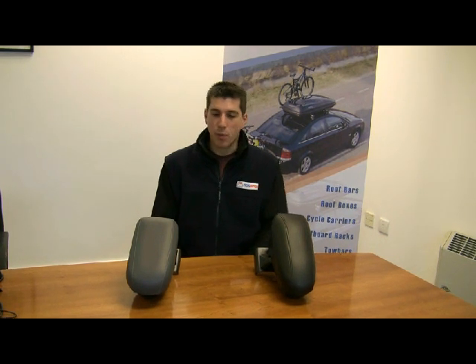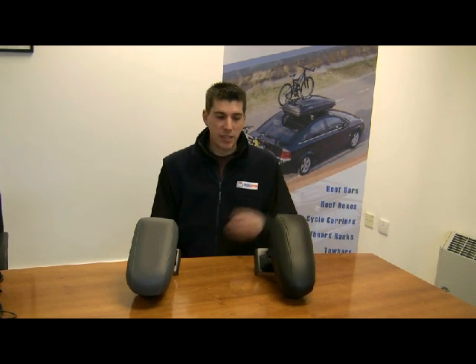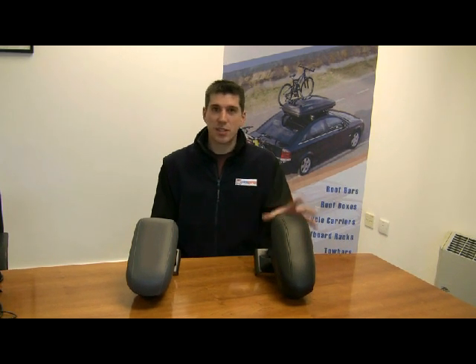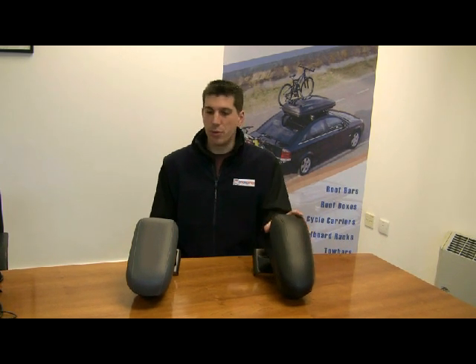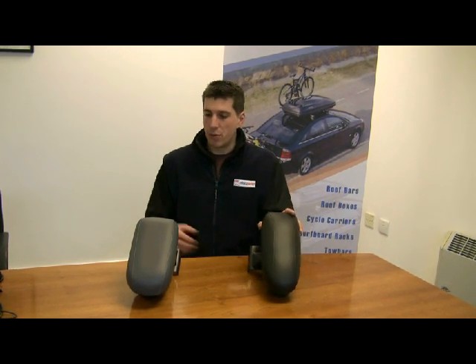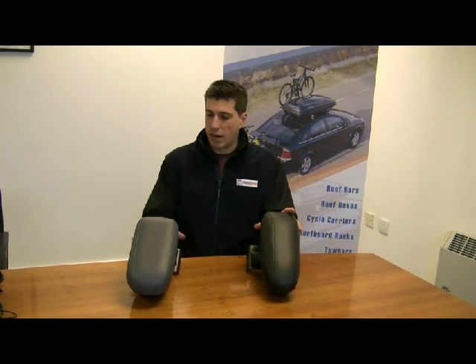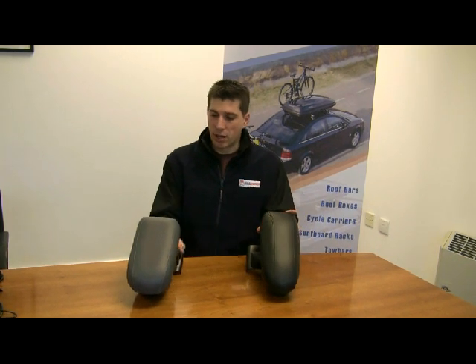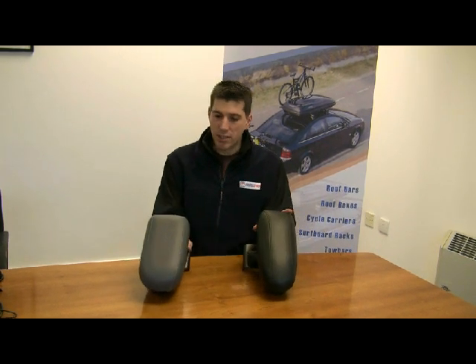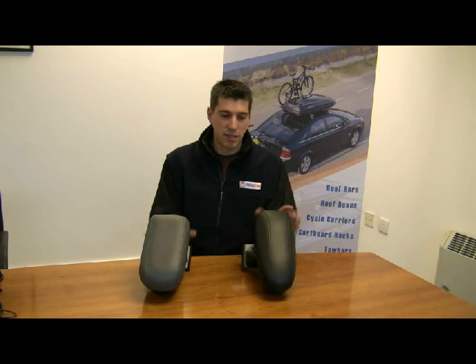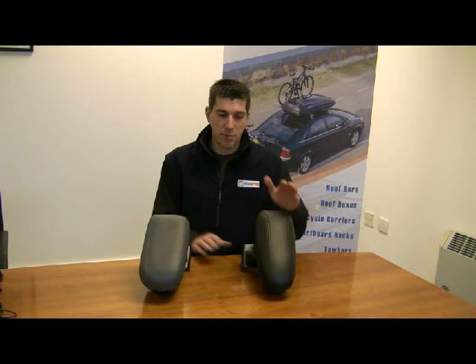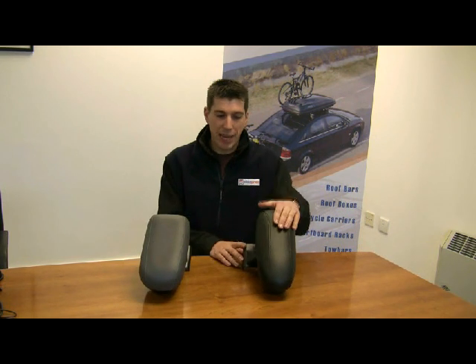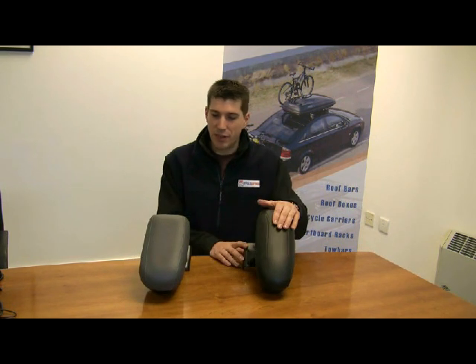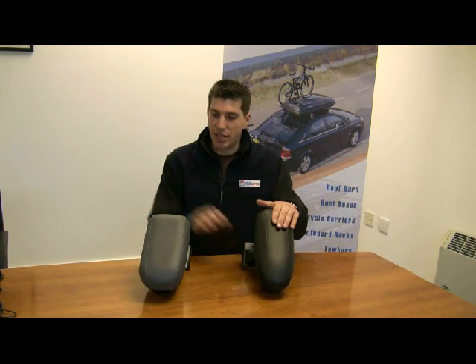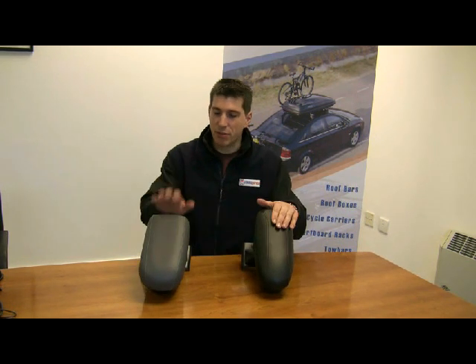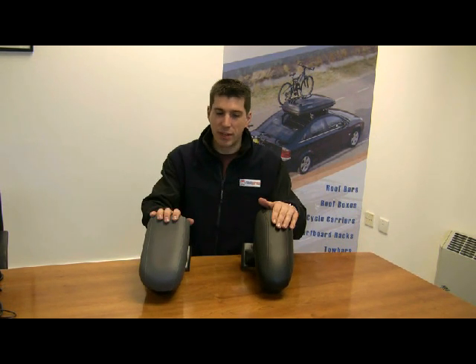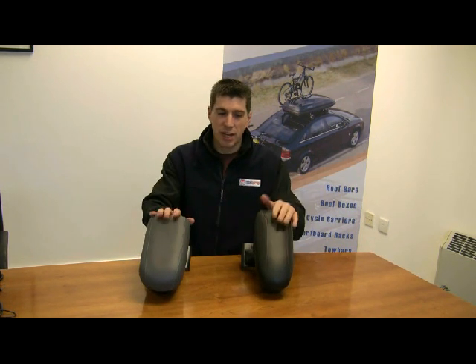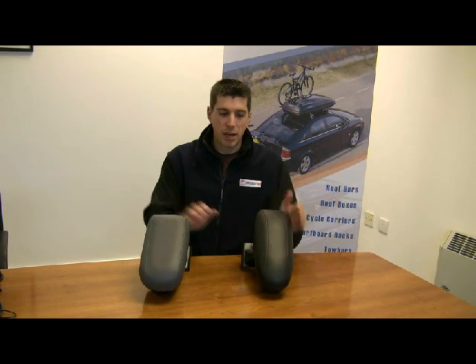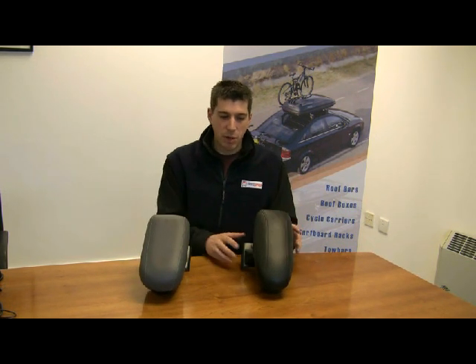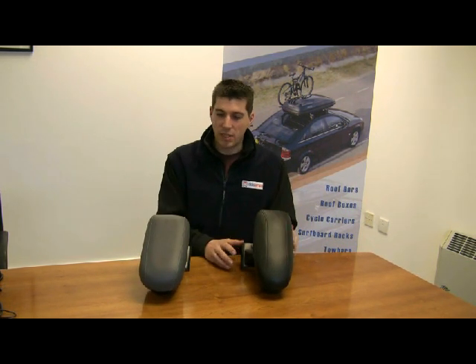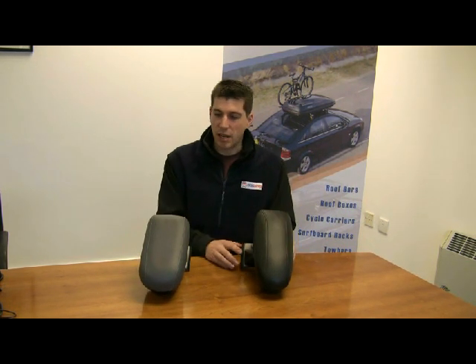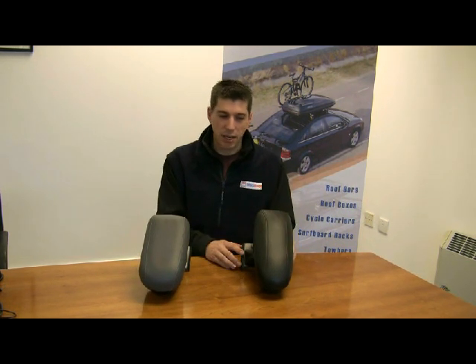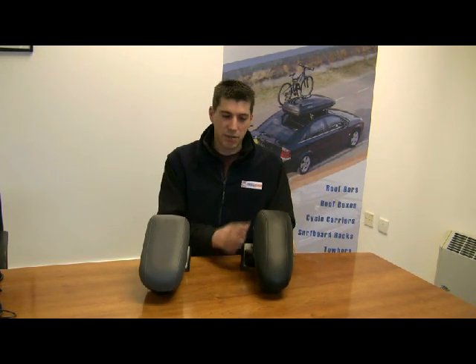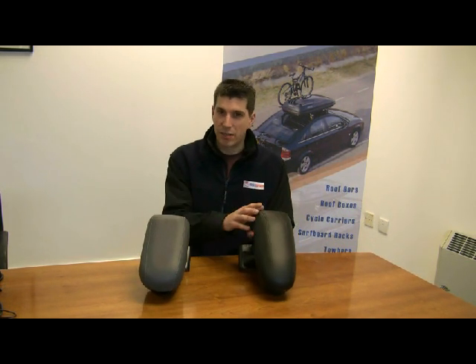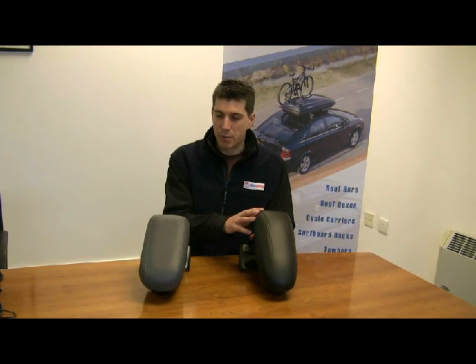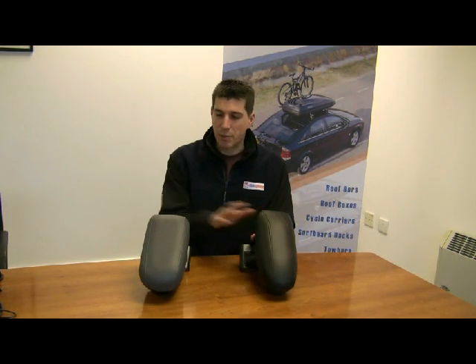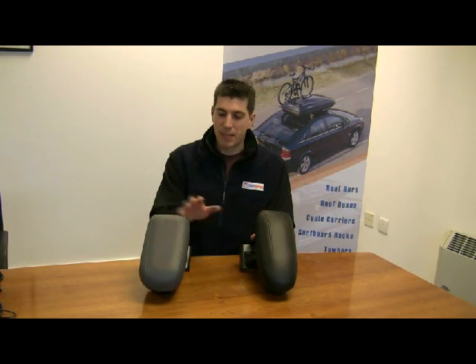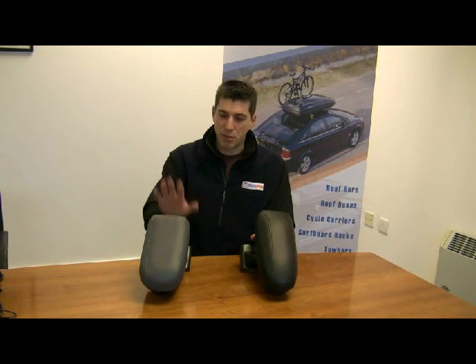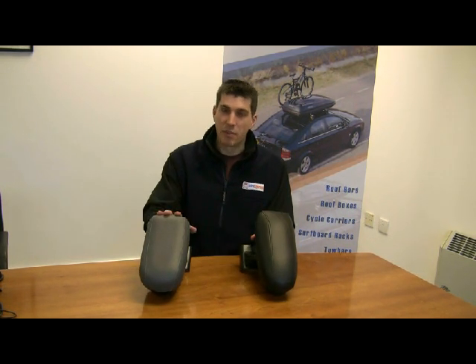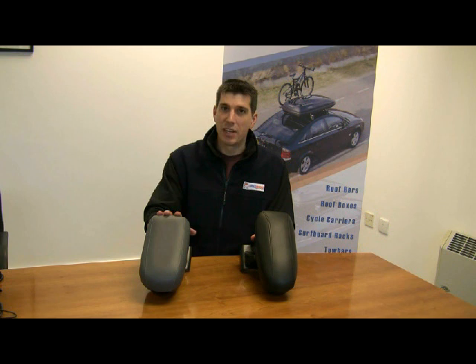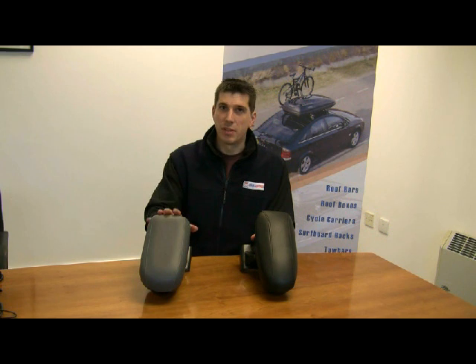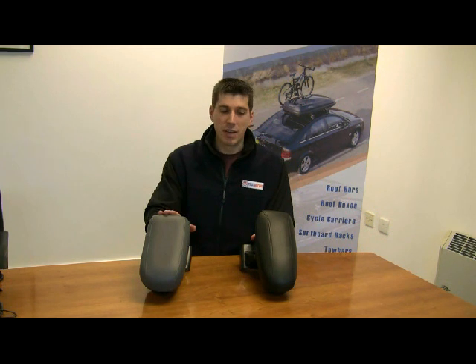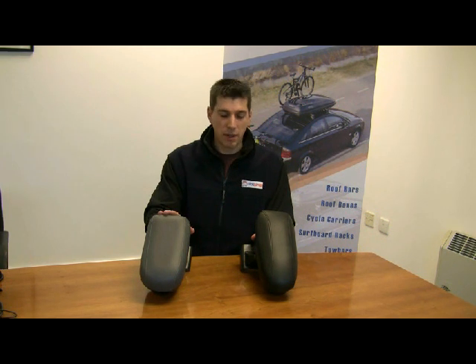We stock two colours: there's a black finish and a grey finish. Most cars are only available in the black, some are available in the grey as well.